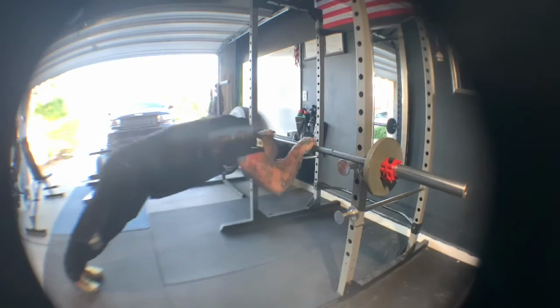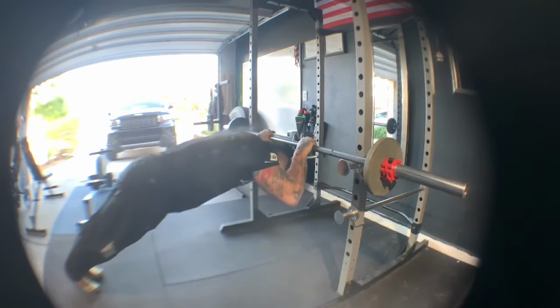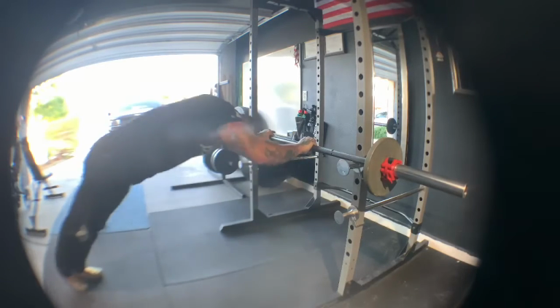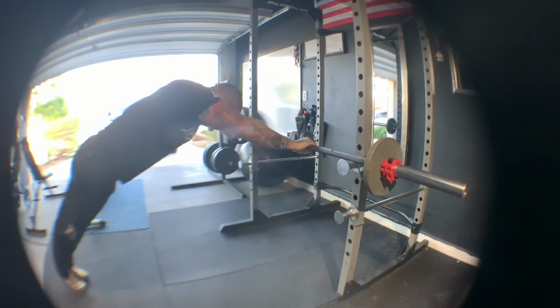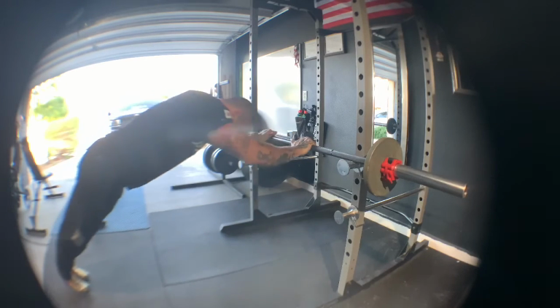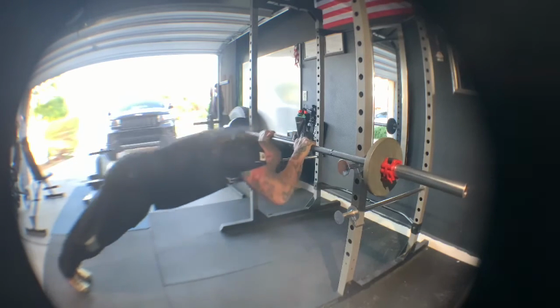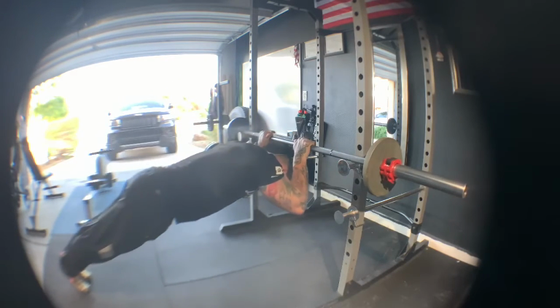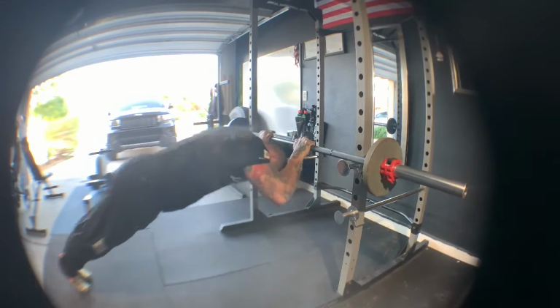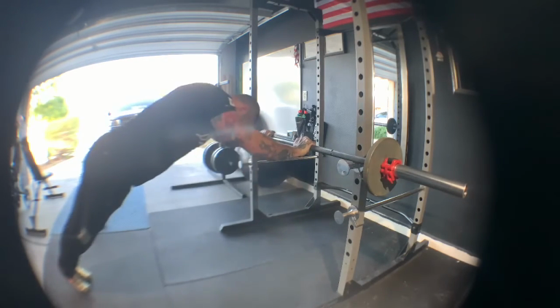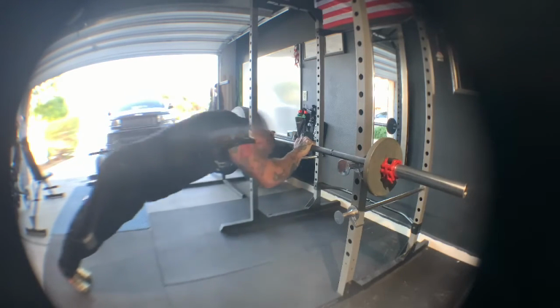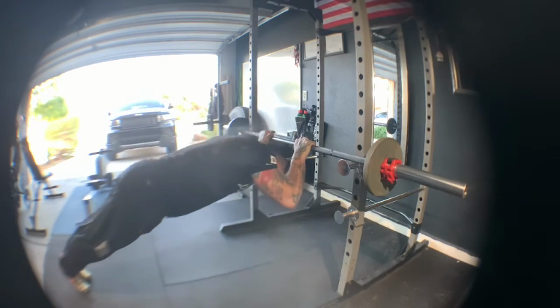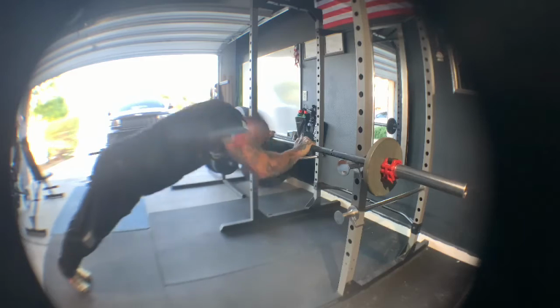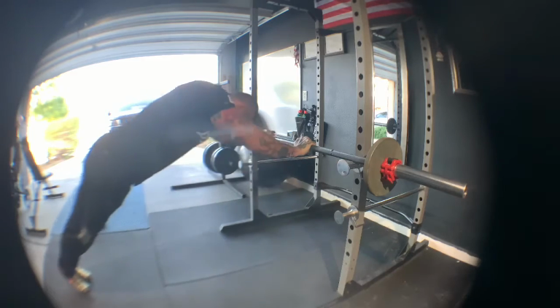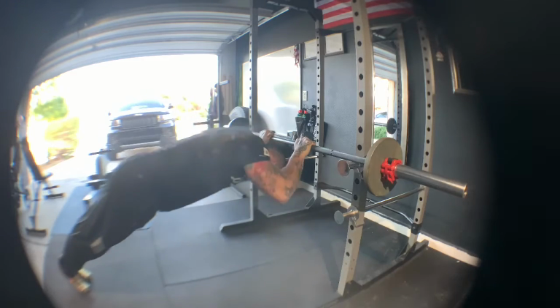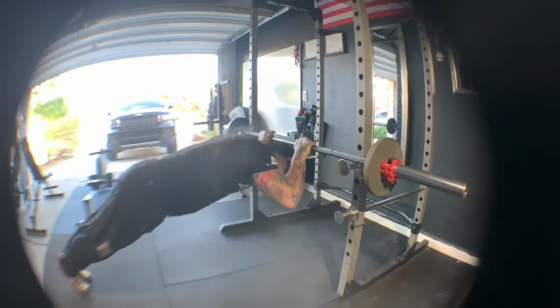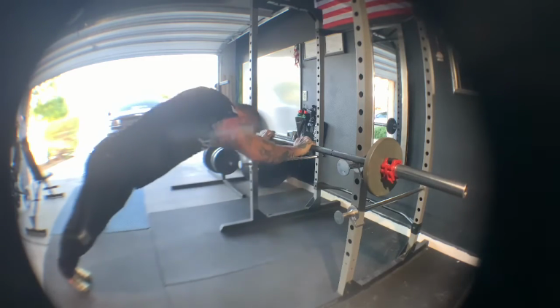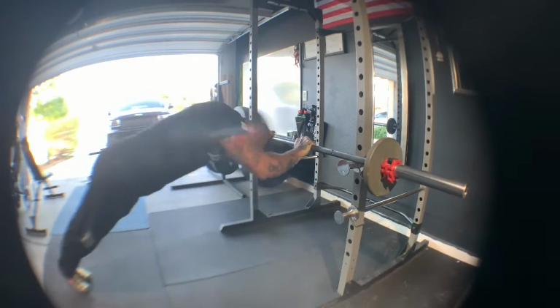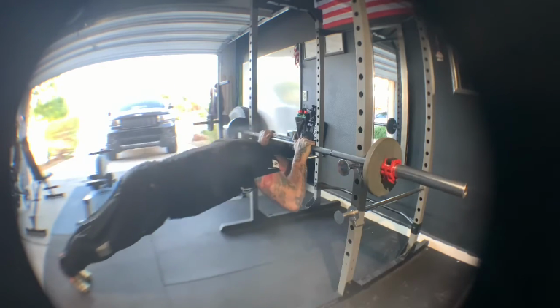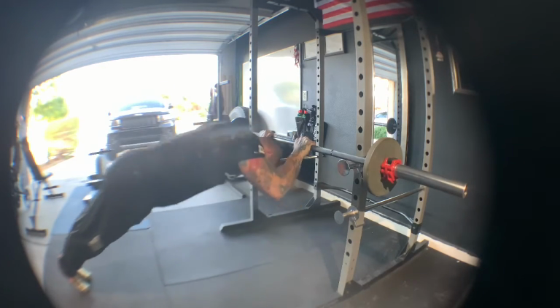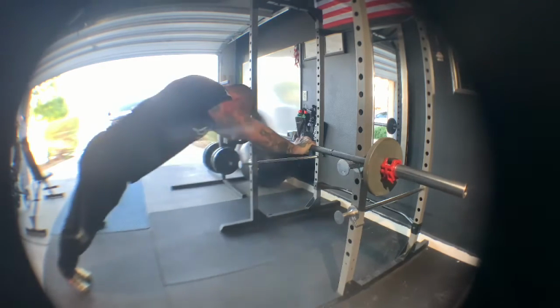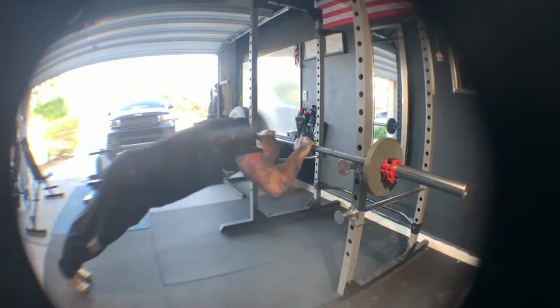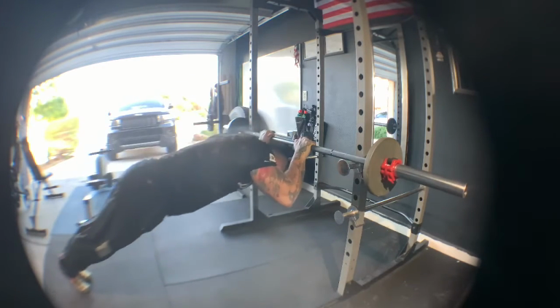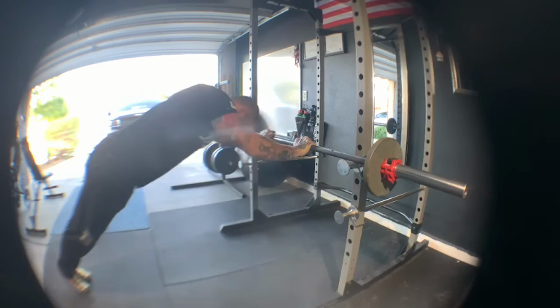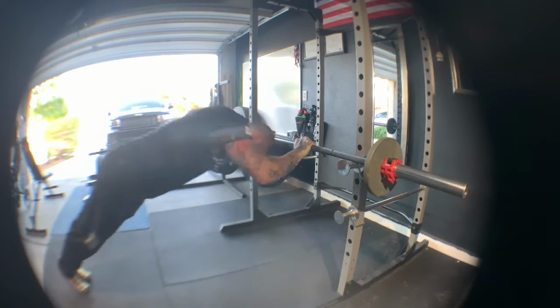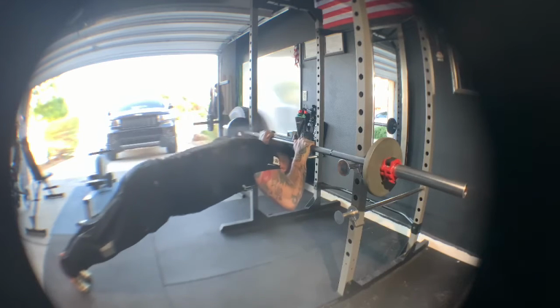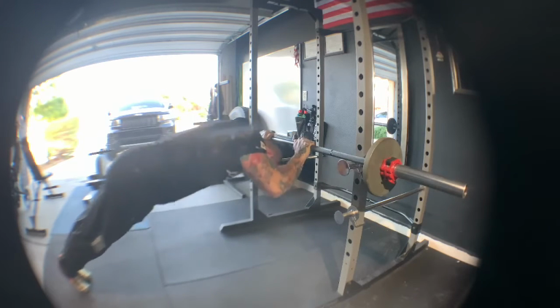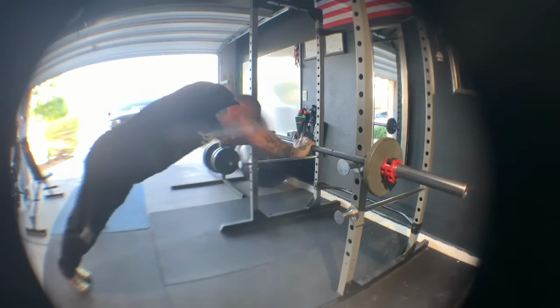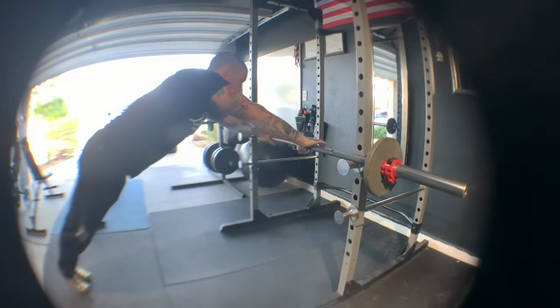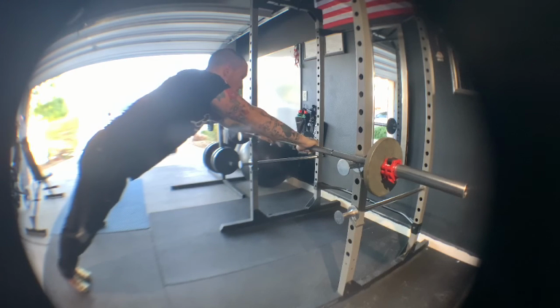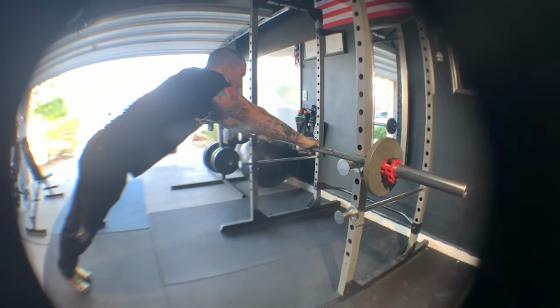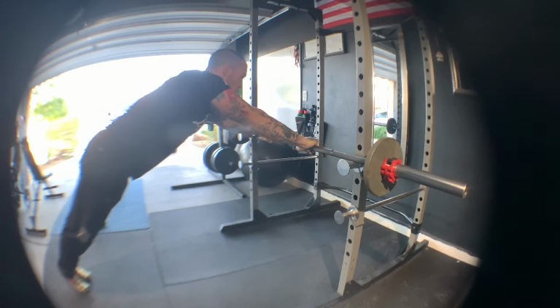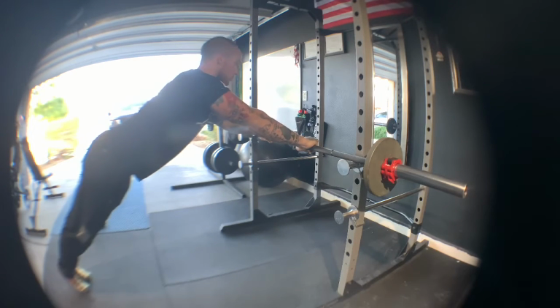This one is like a prison skull crusher setup. I just put the barbell out in front of me, put my head underneath the bar, and press through like I'm doing a skull crusher — but instead it's with body weight.